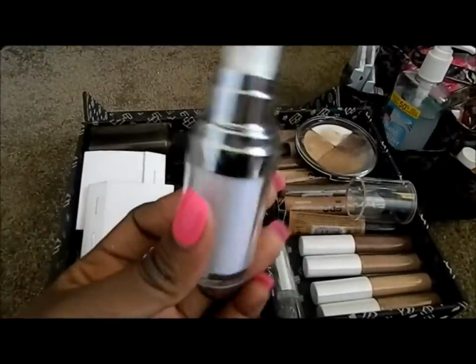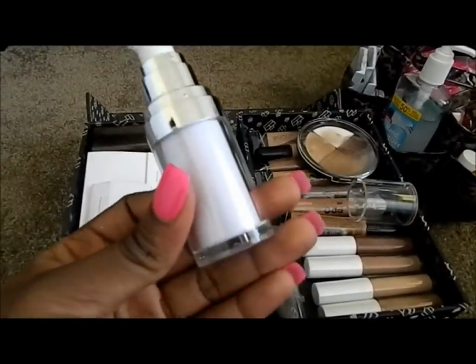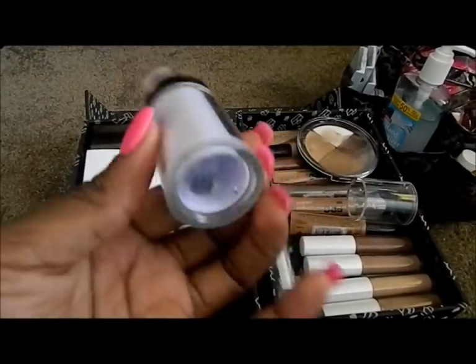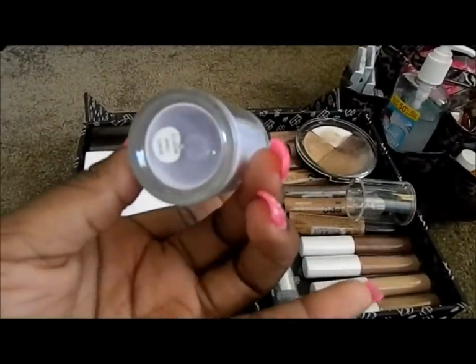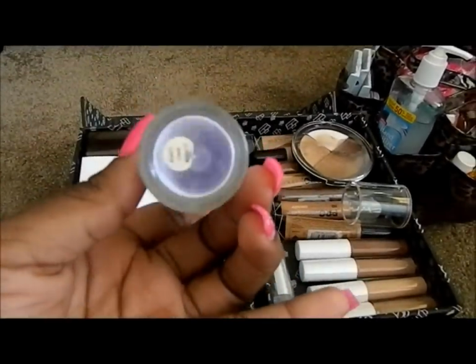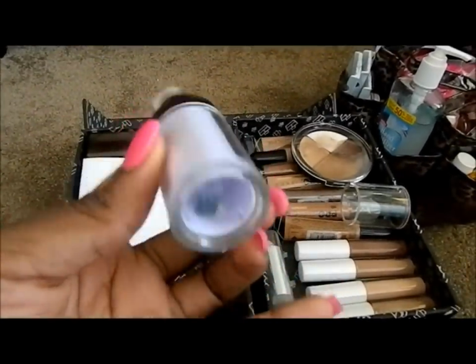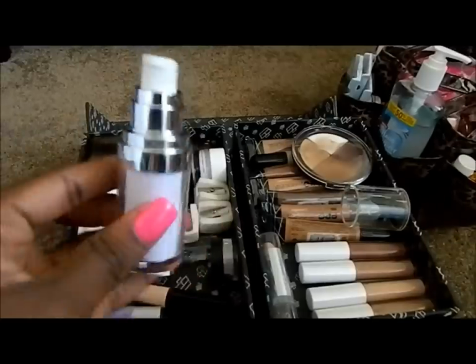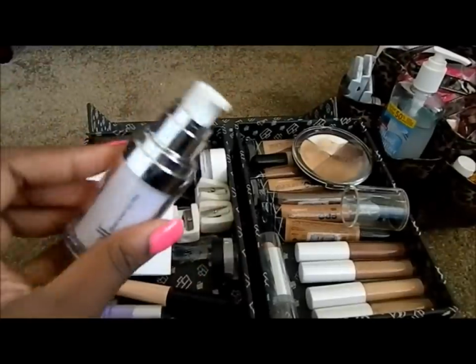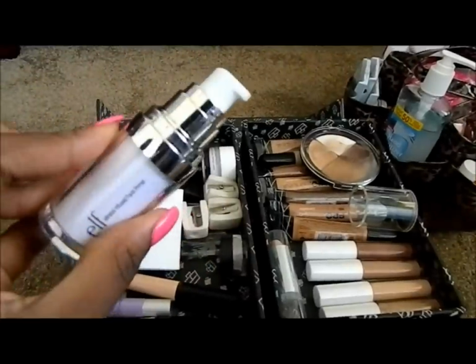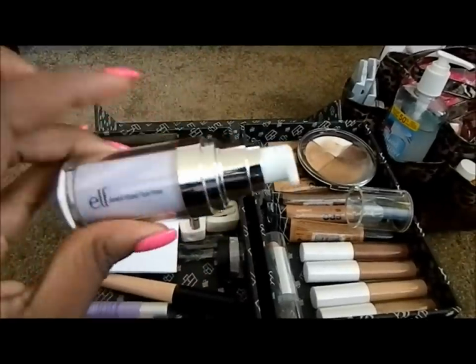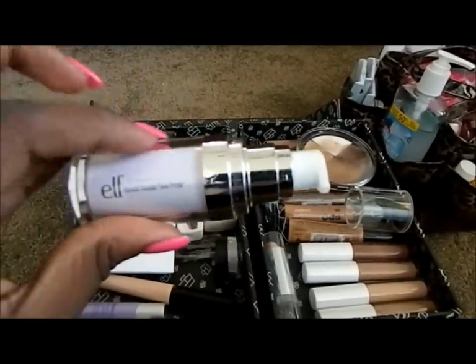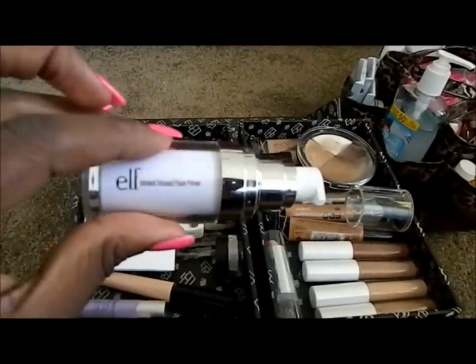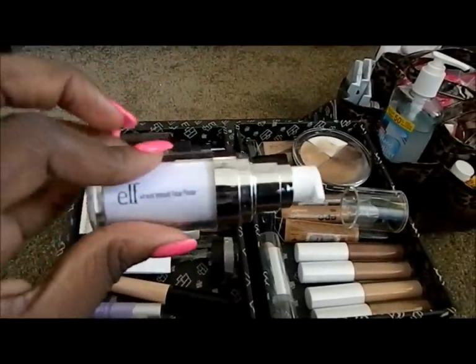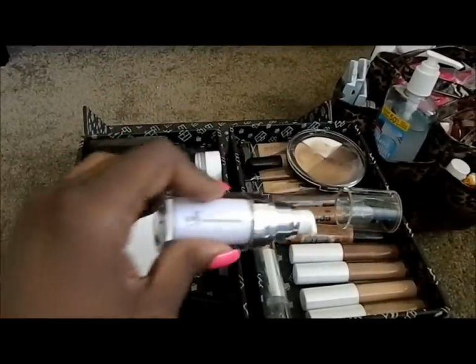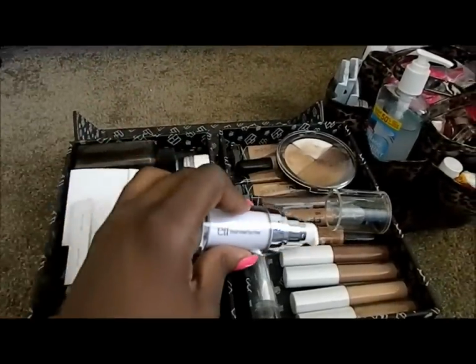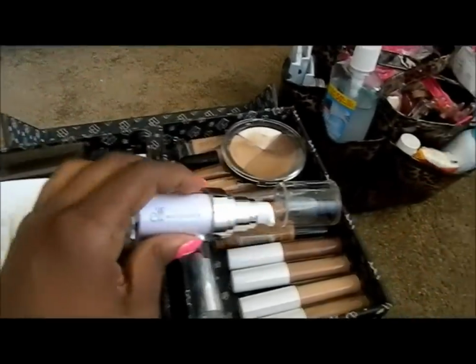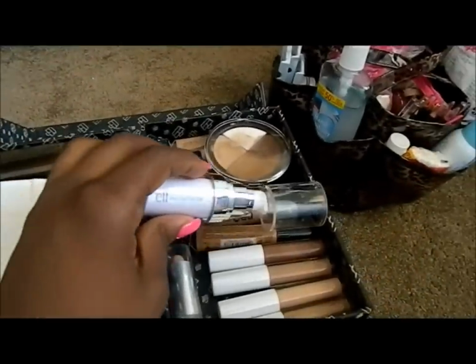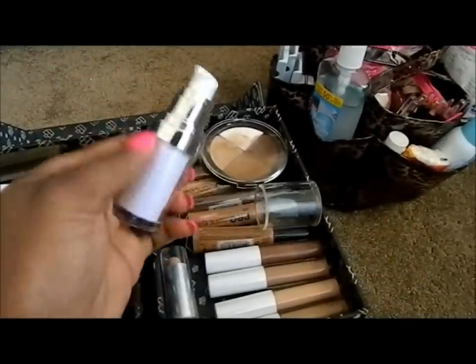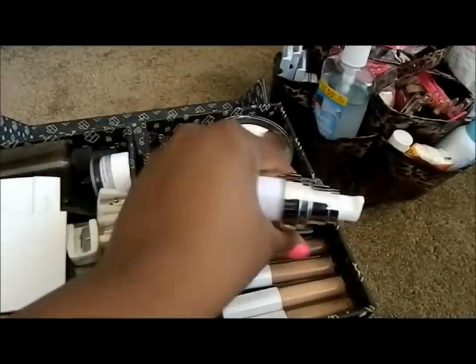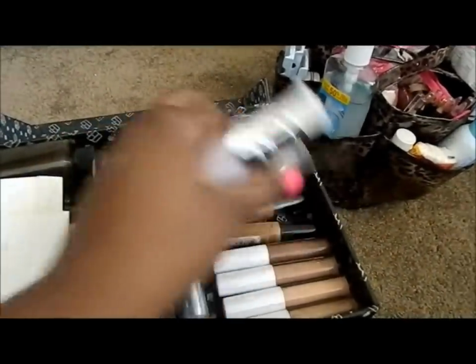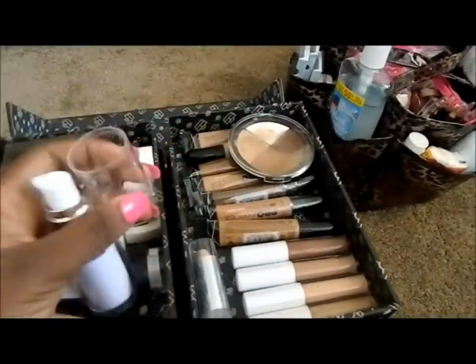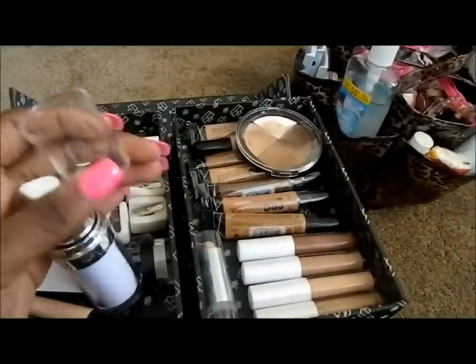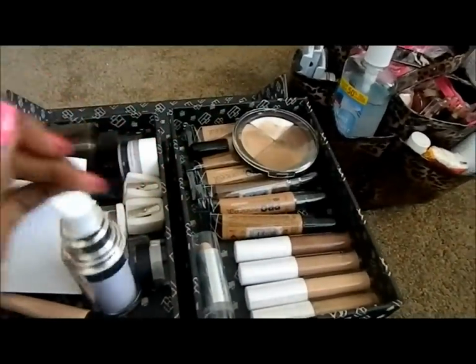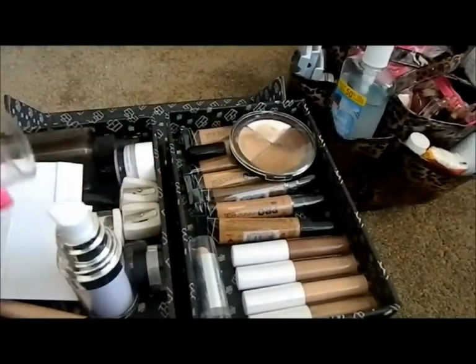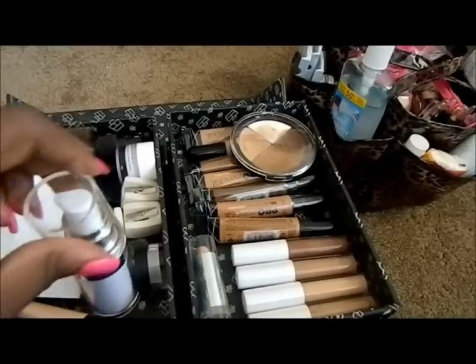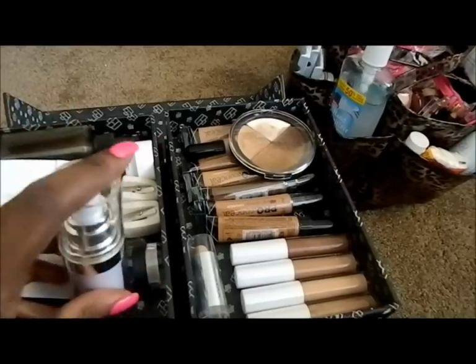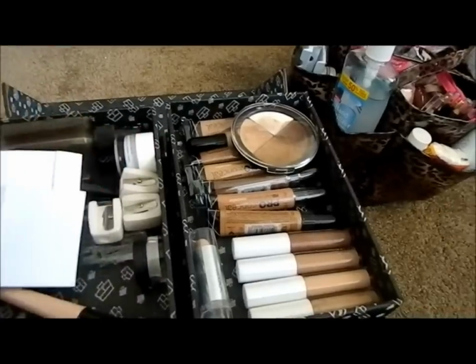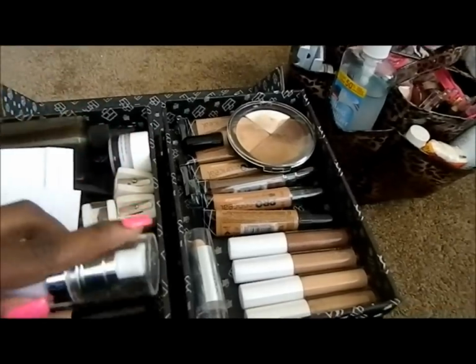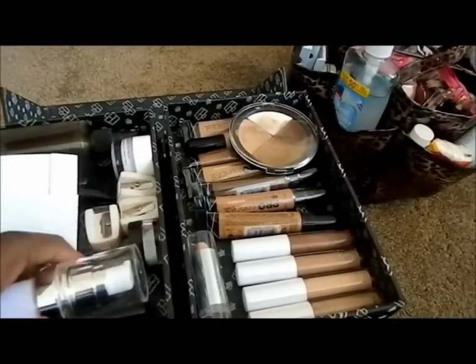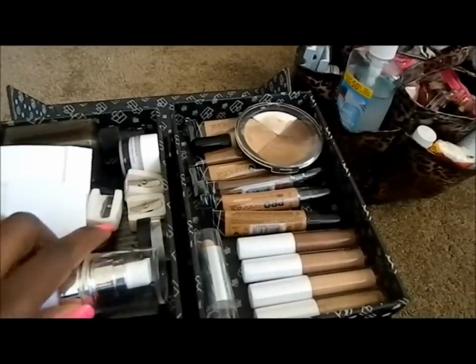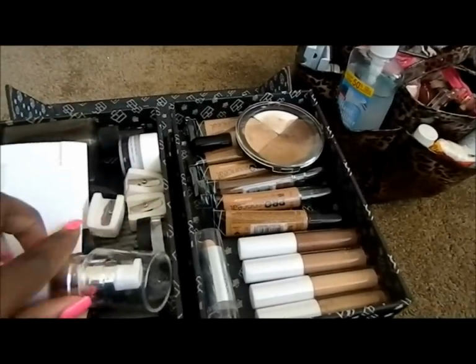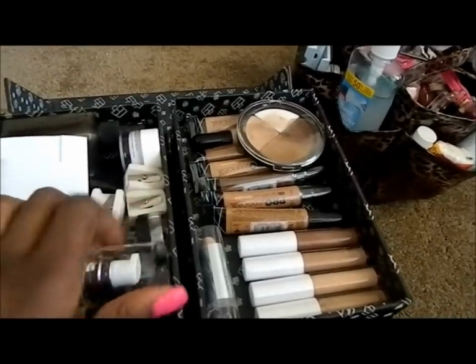I love the ELF Mineral Infused Face Primer — it has a pump, it's a clear silicone base, and it really mattifies the skin and works well. I'm trying to keep it neat as I go.